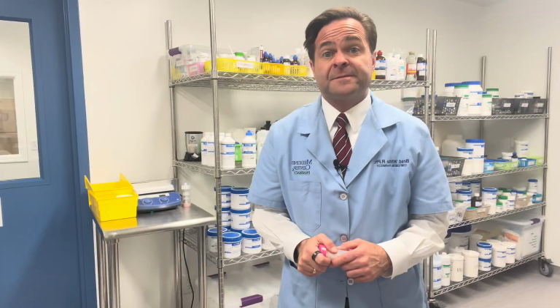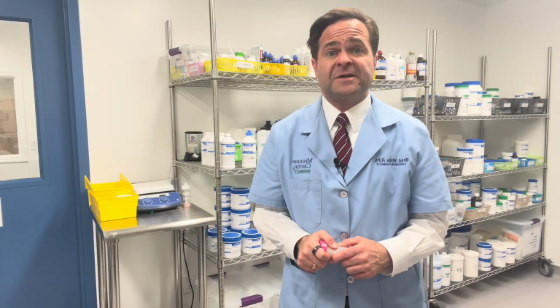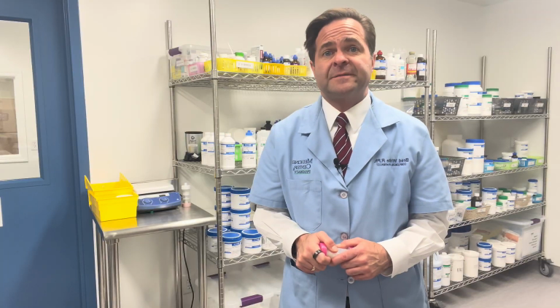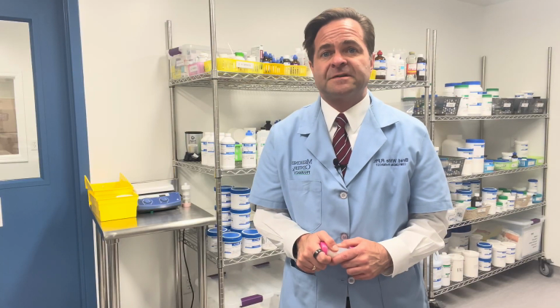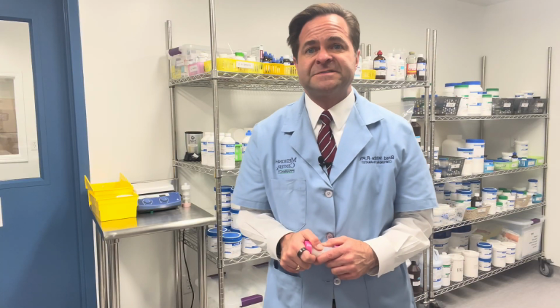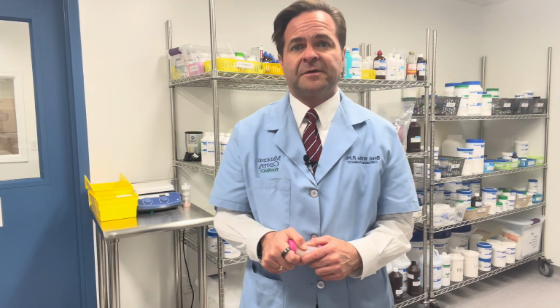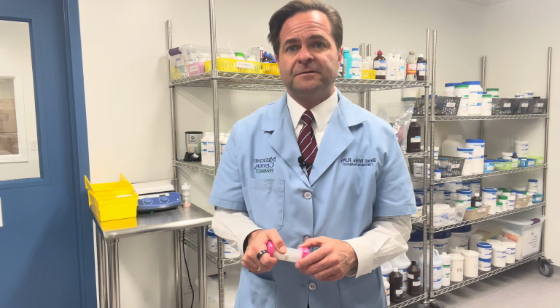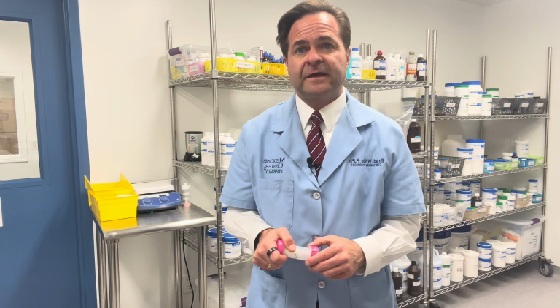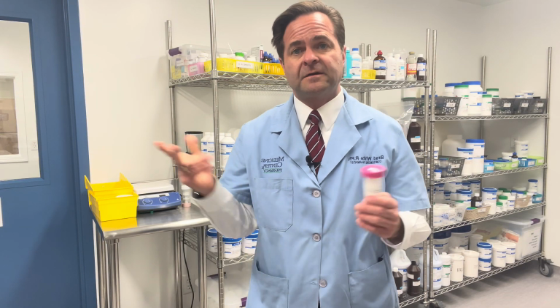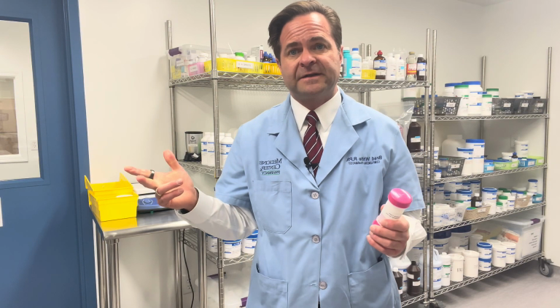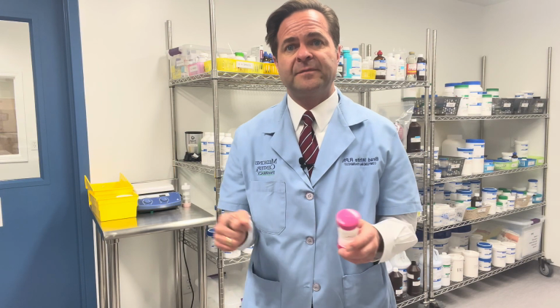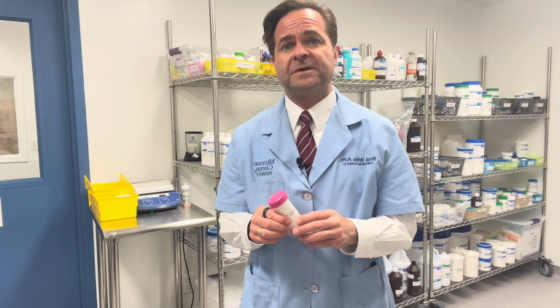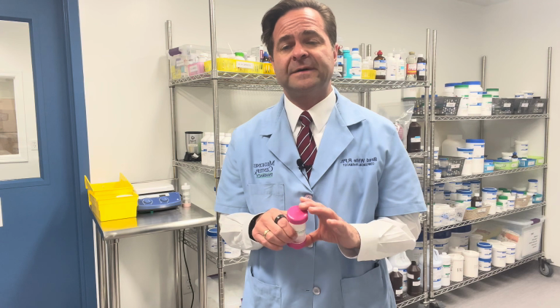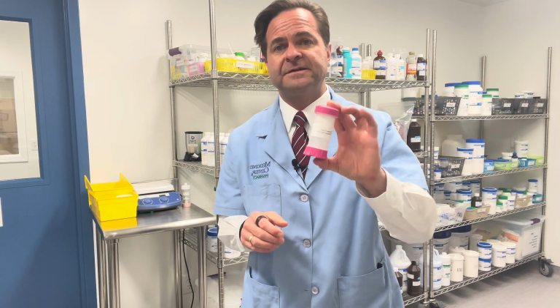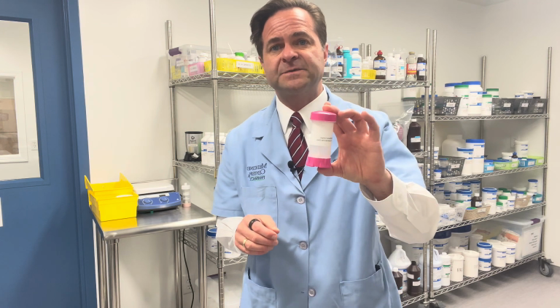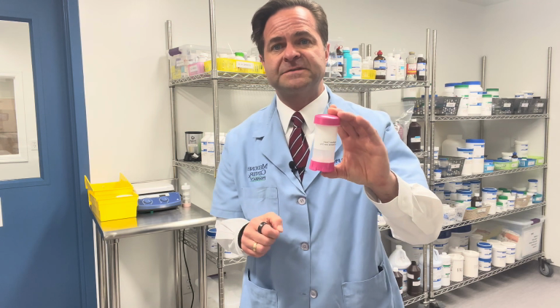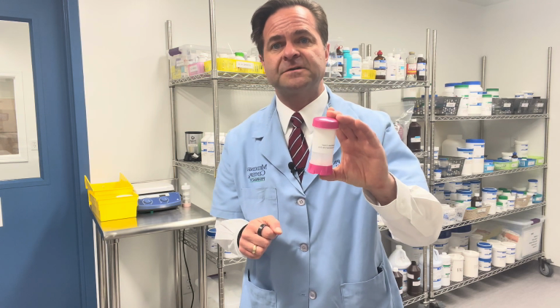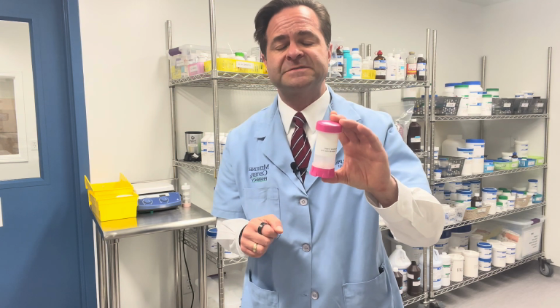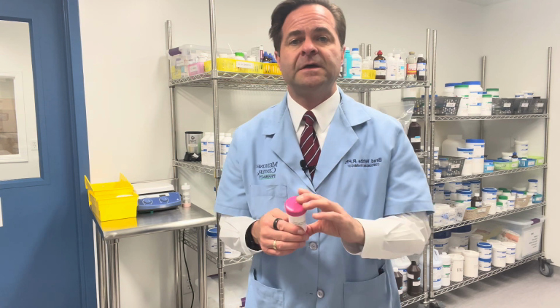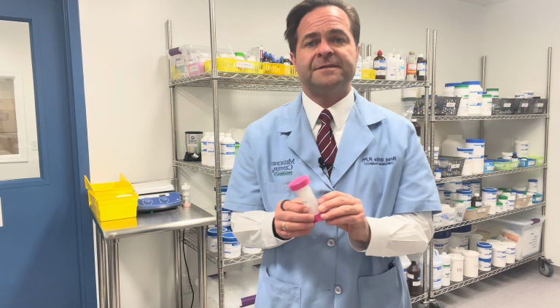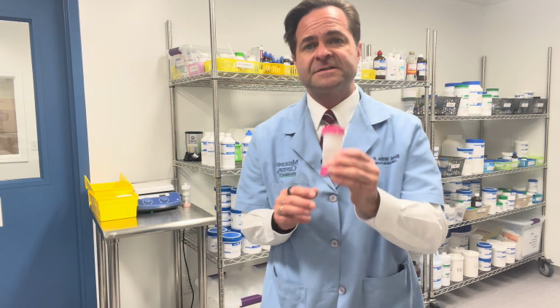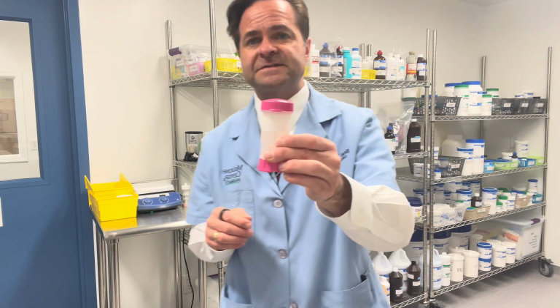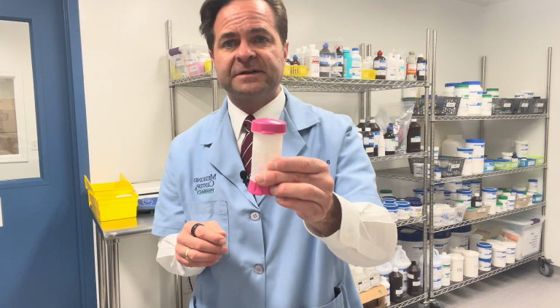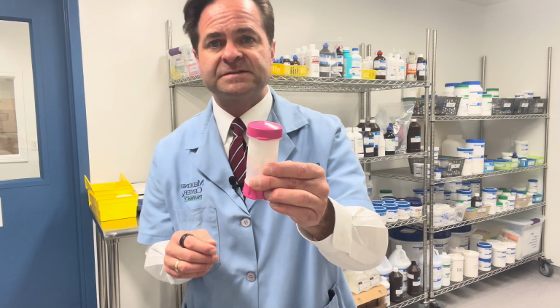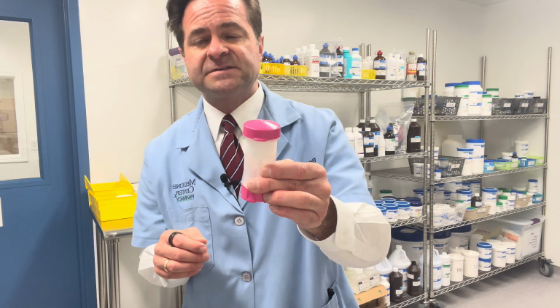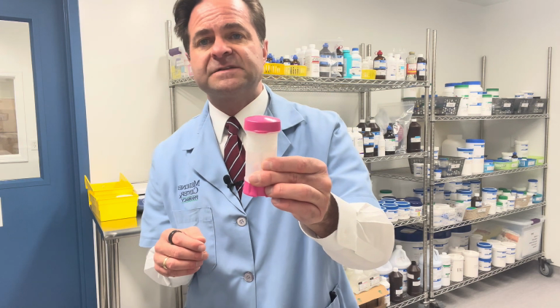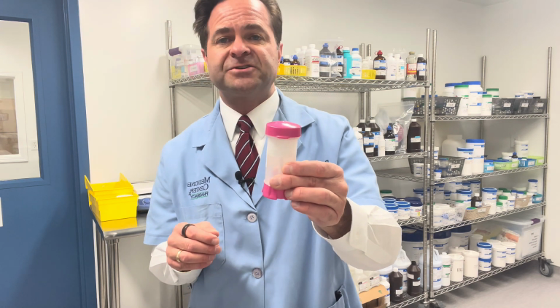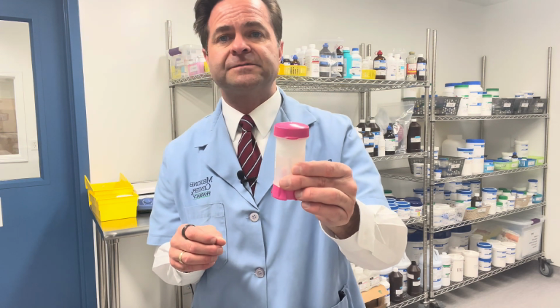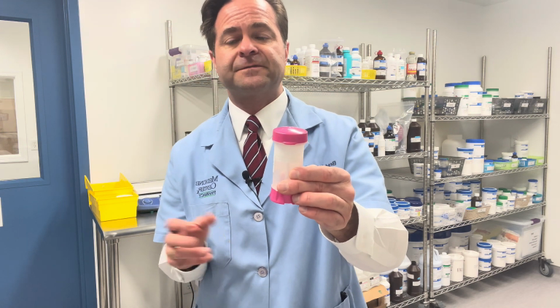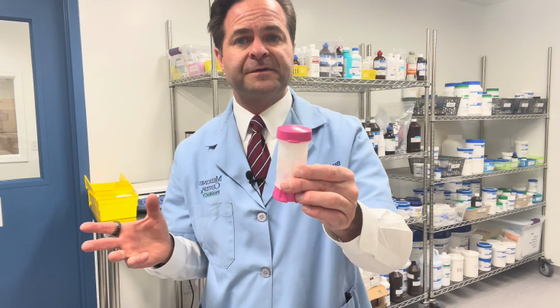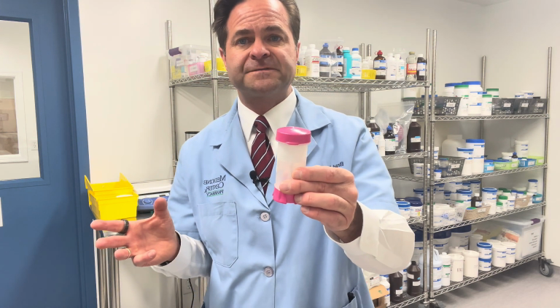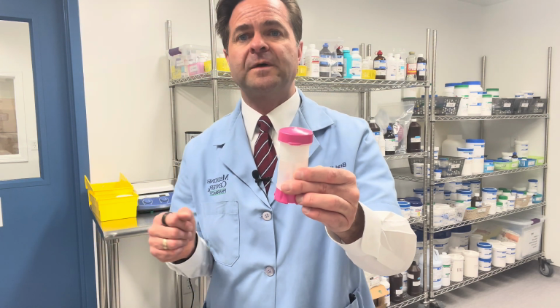I'm pharmacist Brad White from the Medicine Center Pharmacy, and I'm coming to you today in our compounding lab. I want to talk about a device we use to dispense our creams in. This device is called a TopiClick device, and it is generally used for different hormone therapies for men or women.